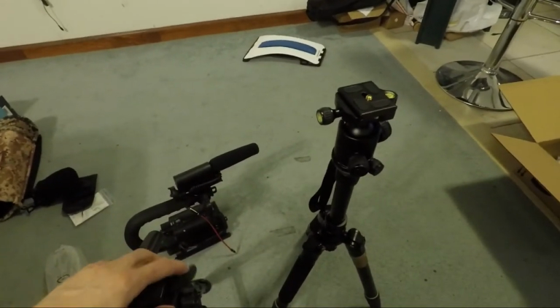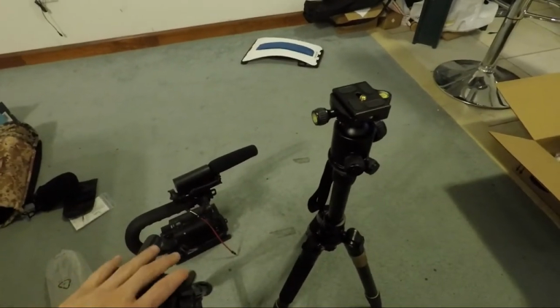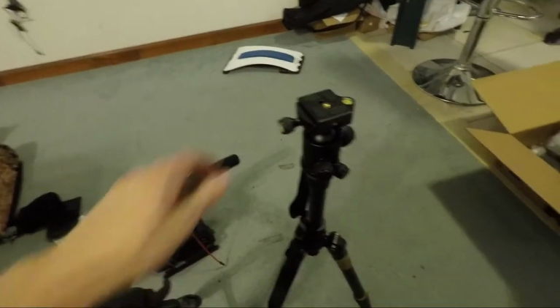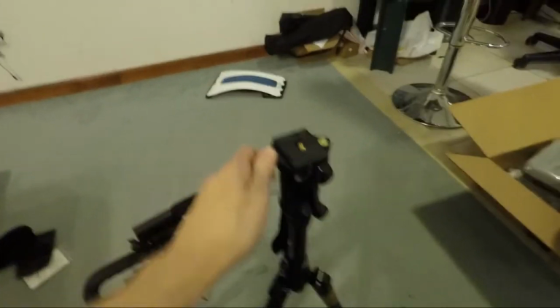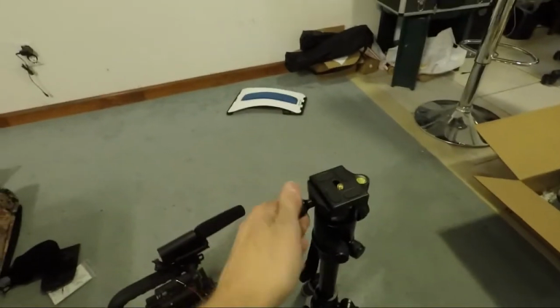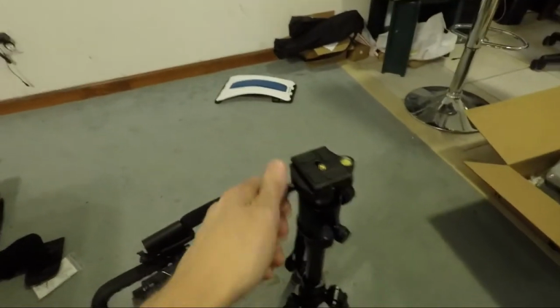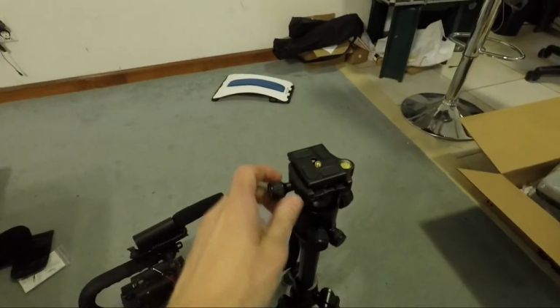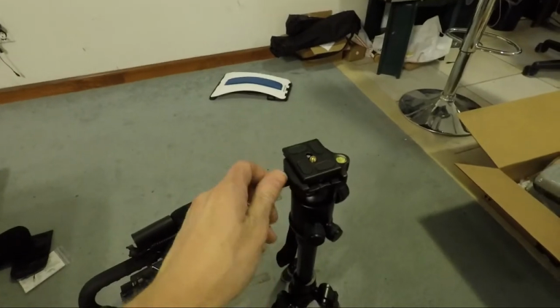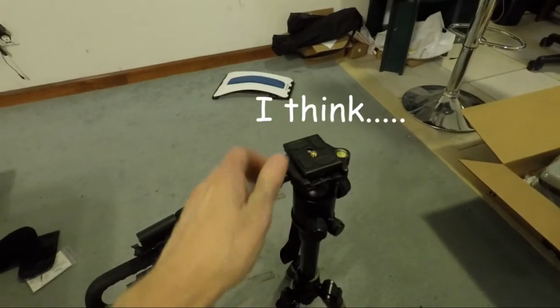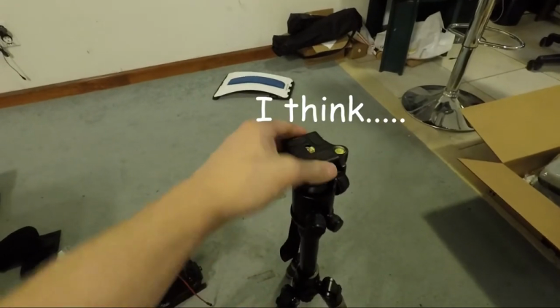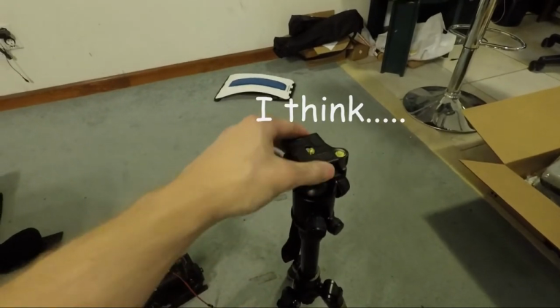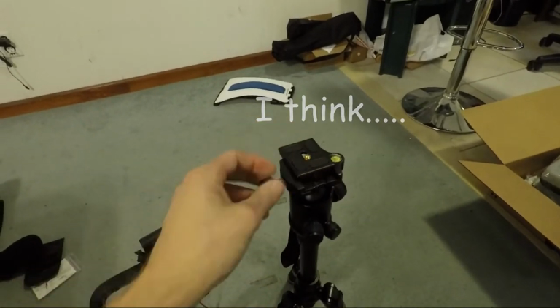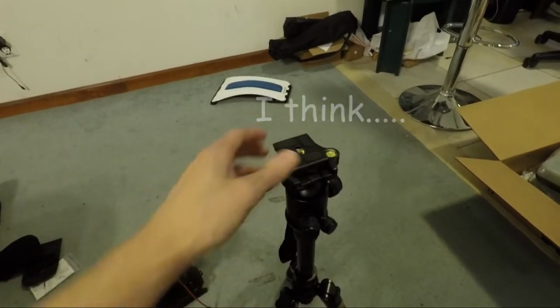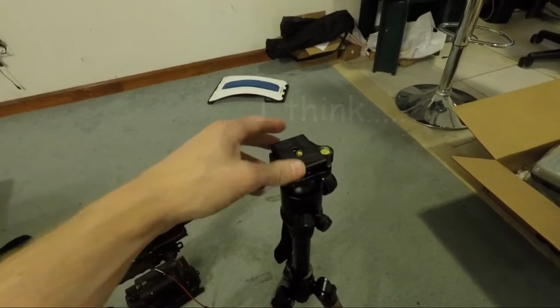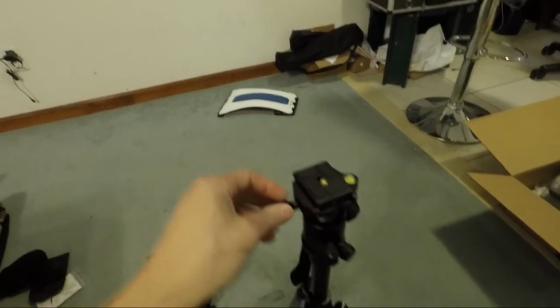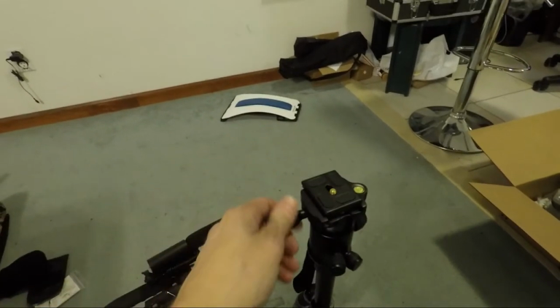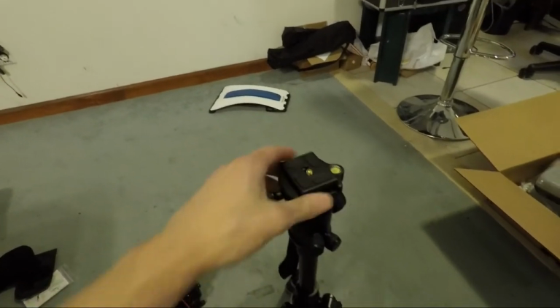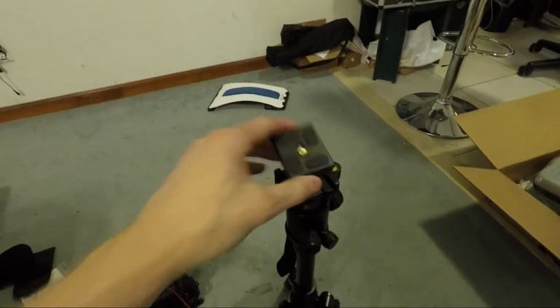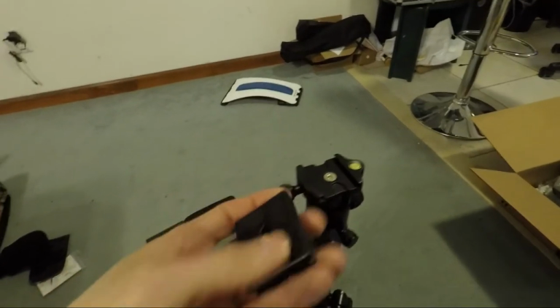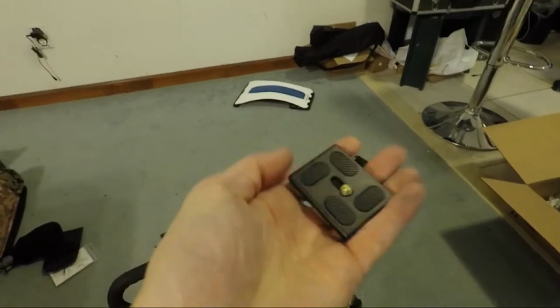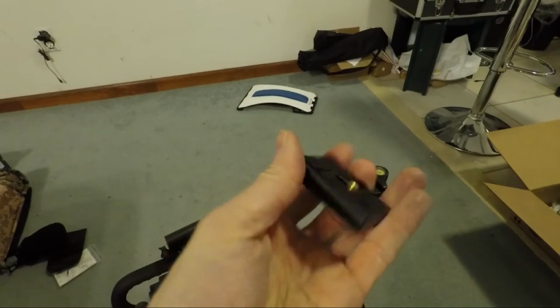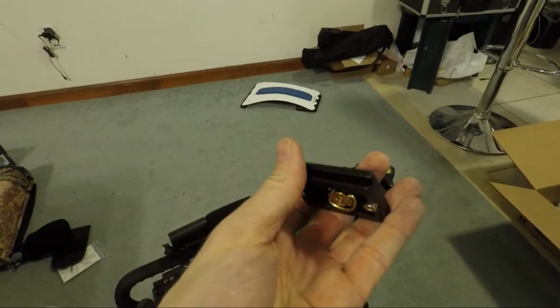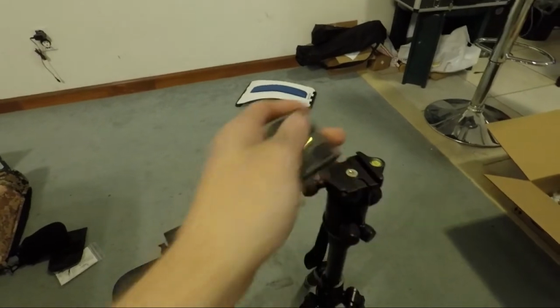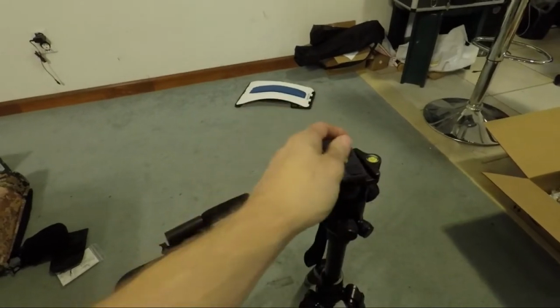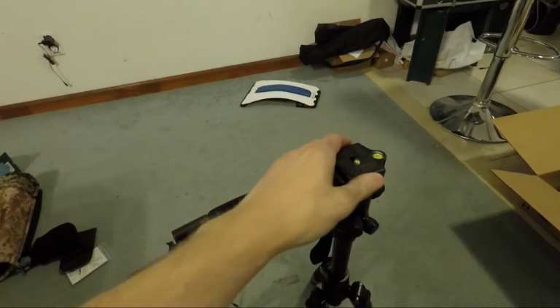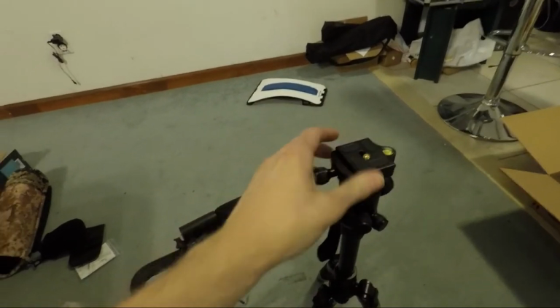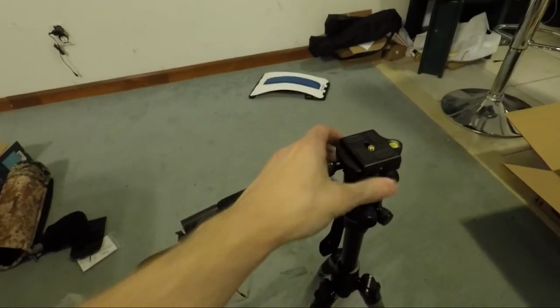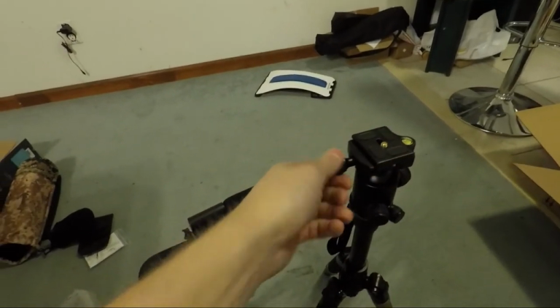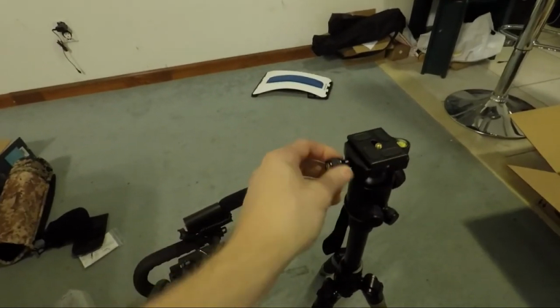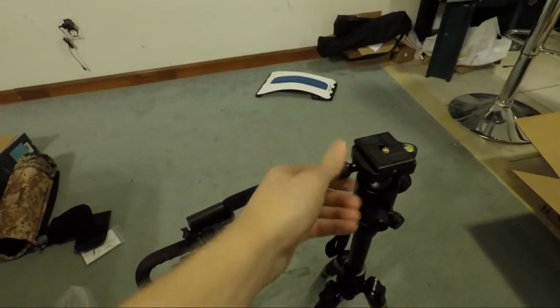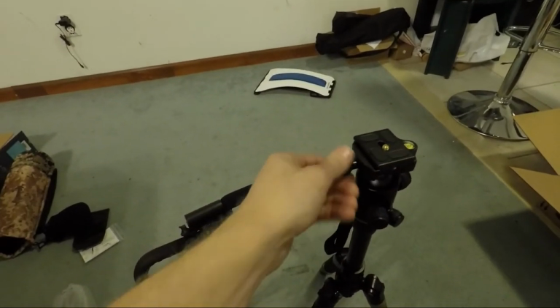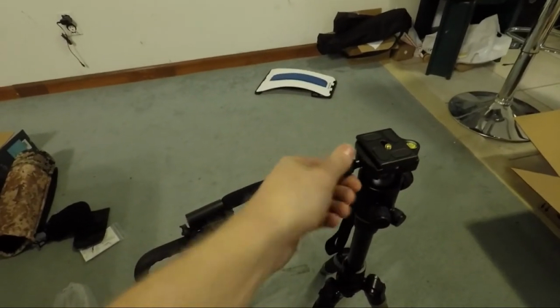It's got a different kind of plate though — it's called a Swiss-style plate. It's got just a clamp and plate, so you loosen it and it comes off, then you put it on and tighten it.